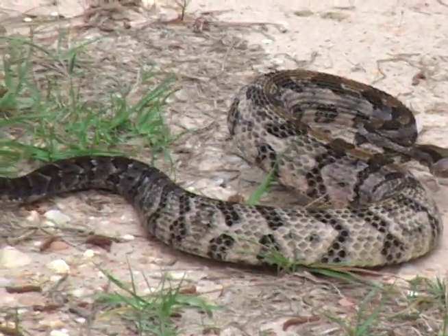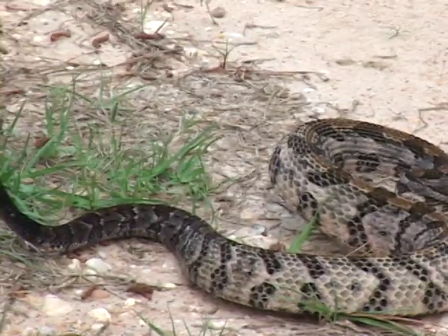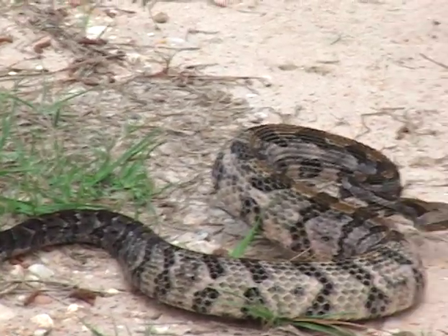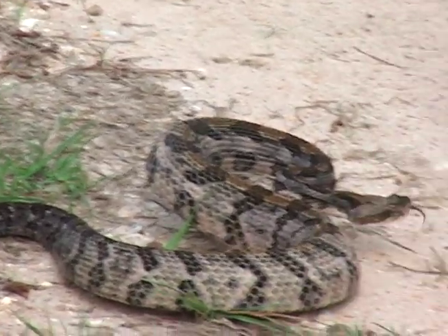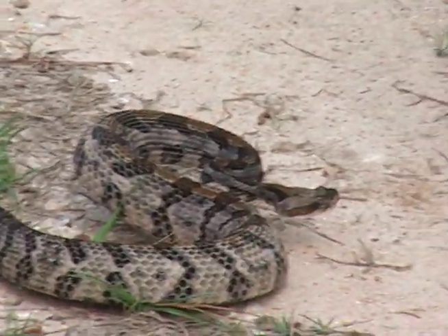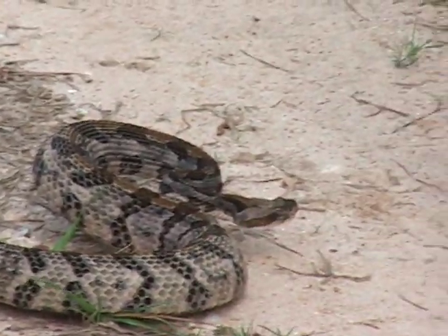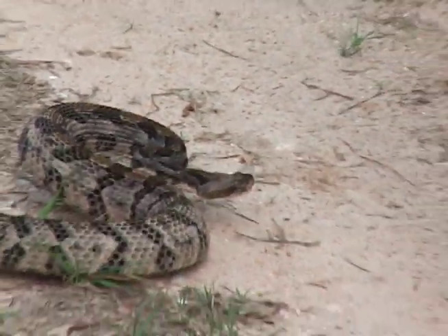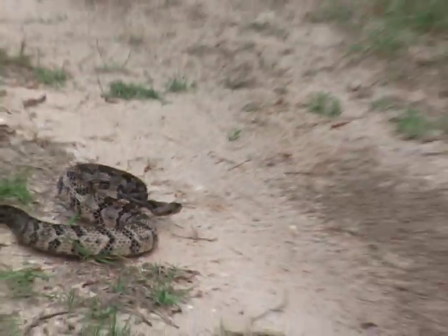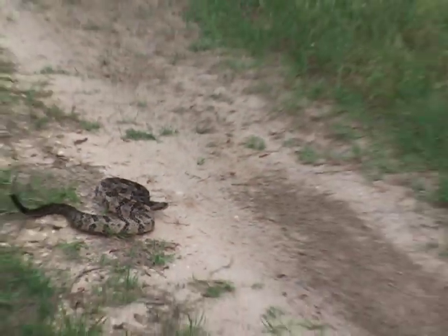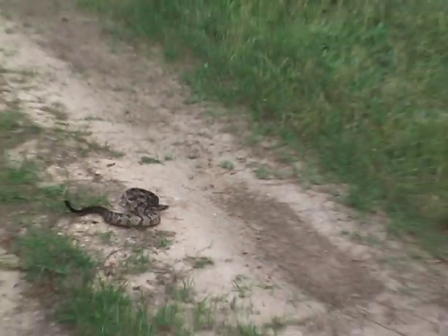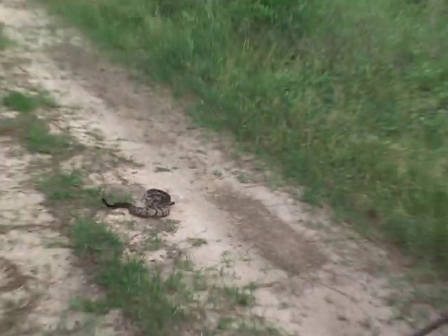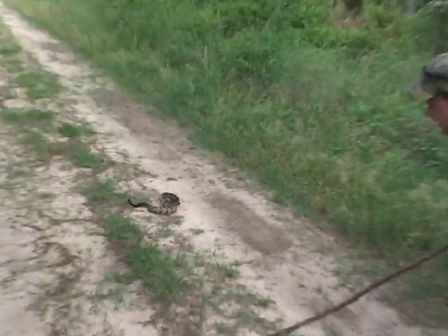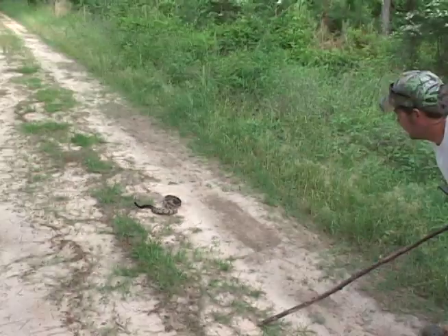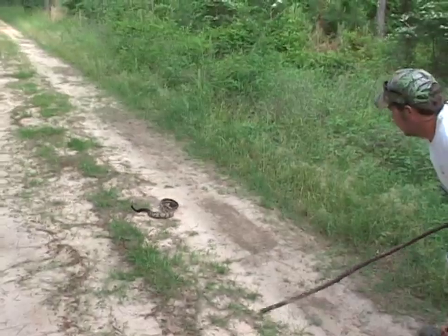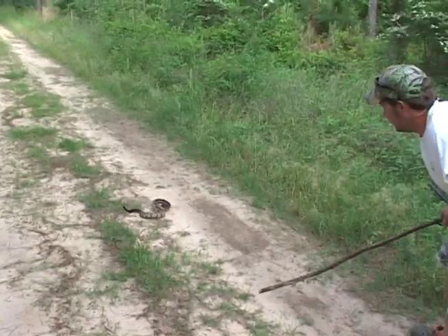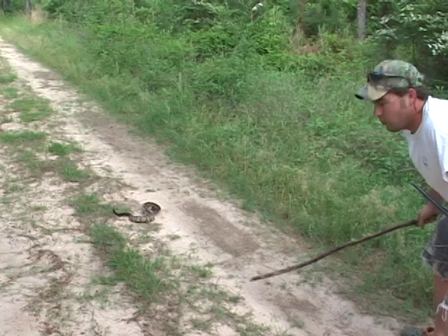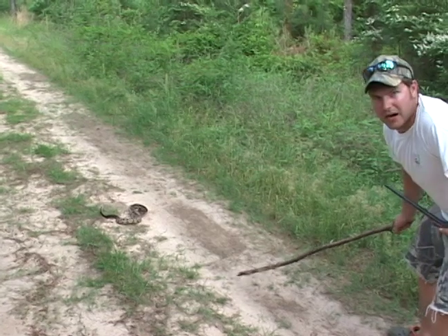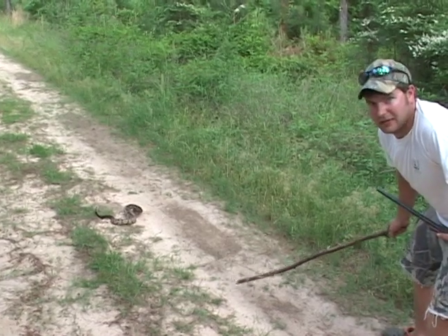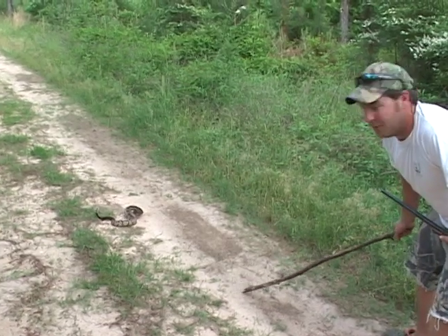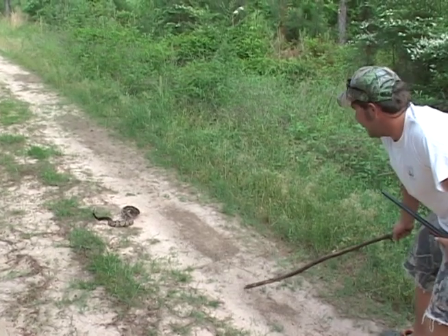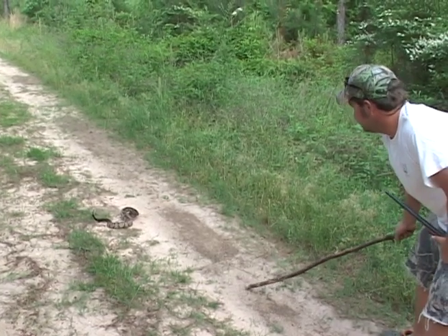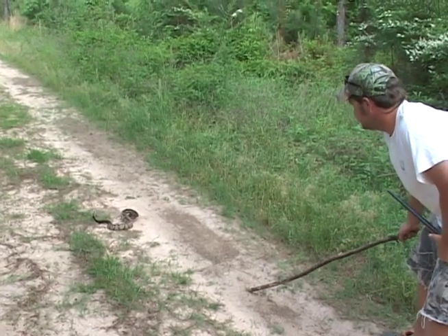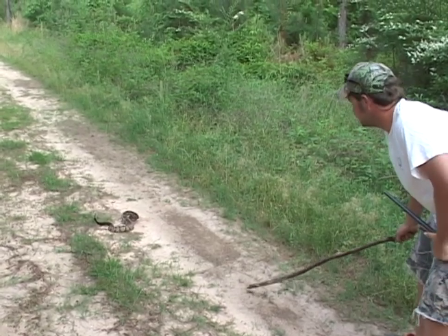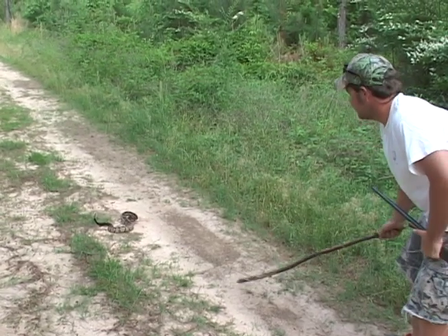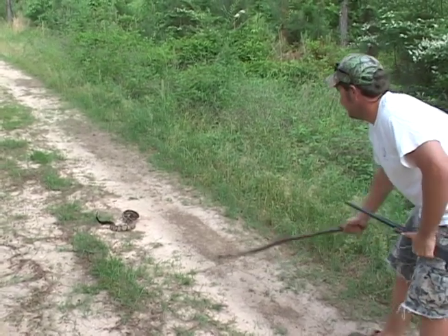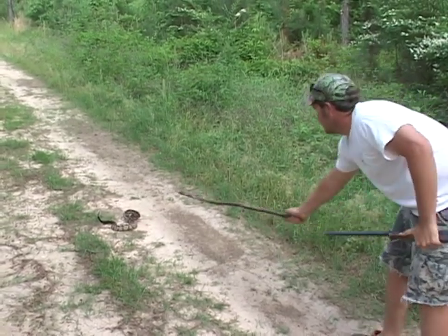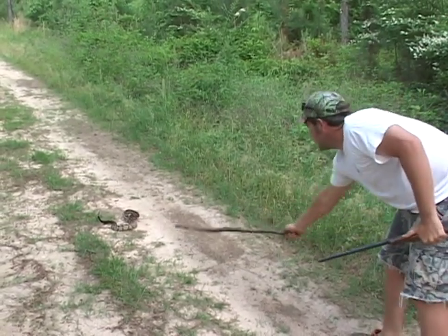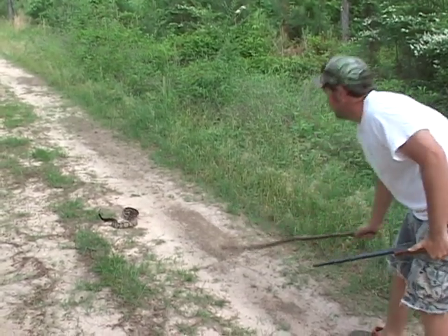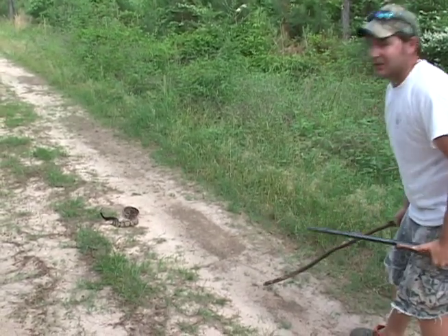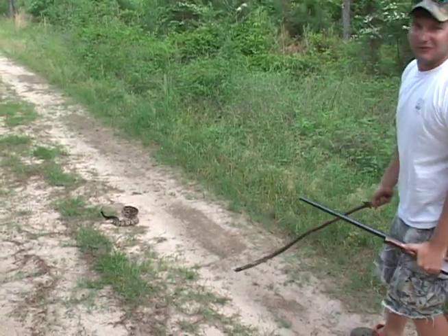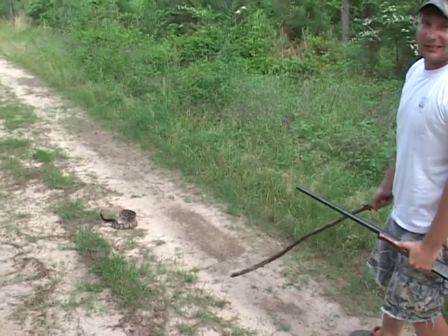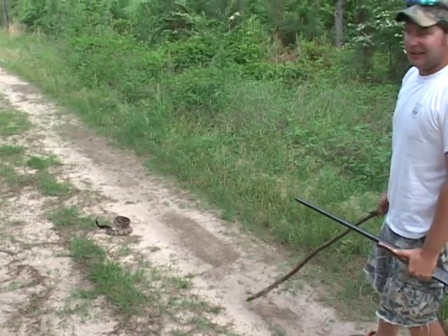This is the southeastern timber rattler right here. They're a lot more rare than the diamondback, but they're just as feisty though.